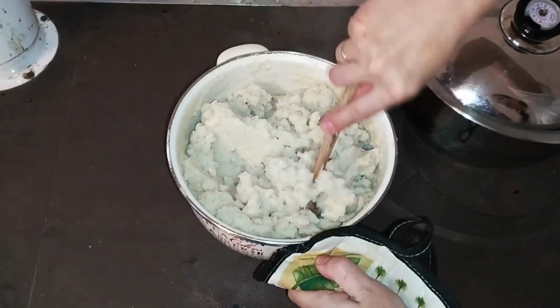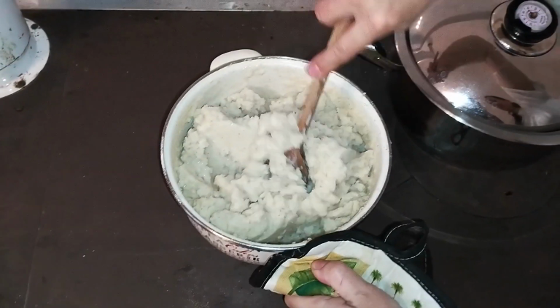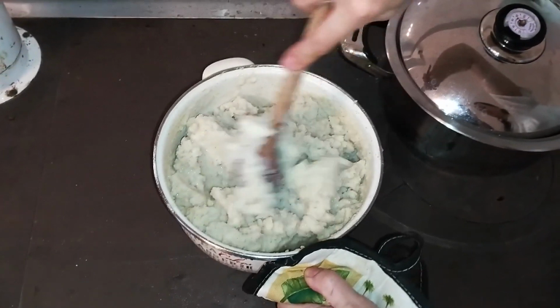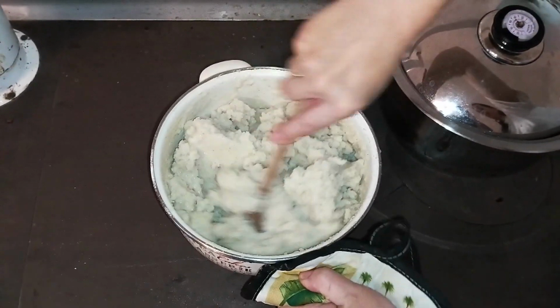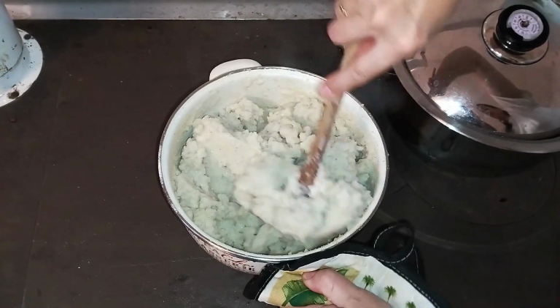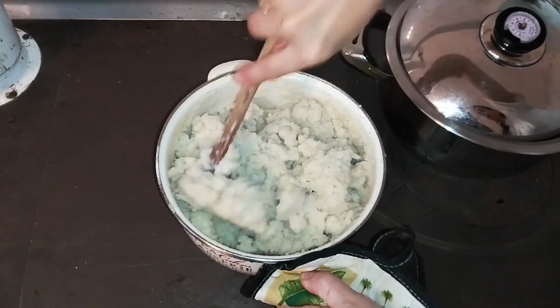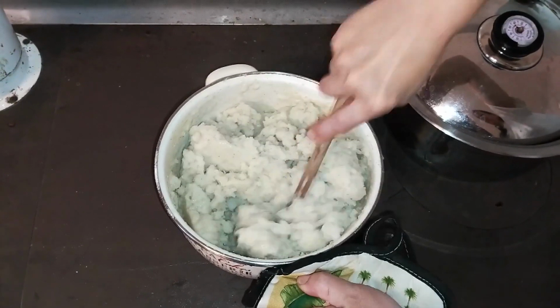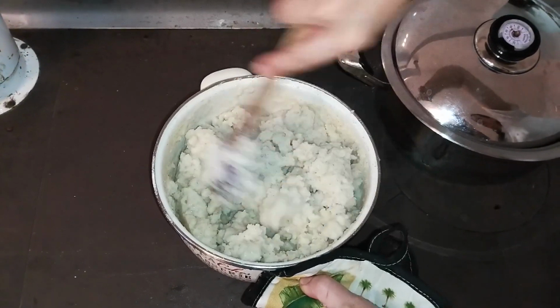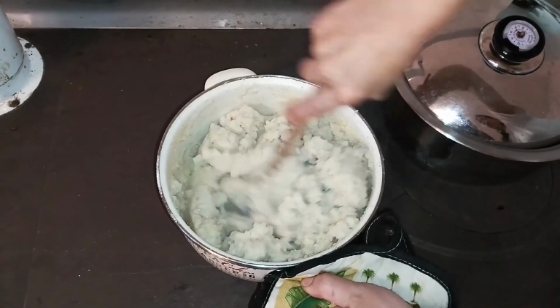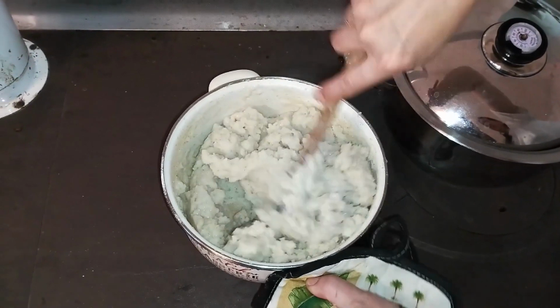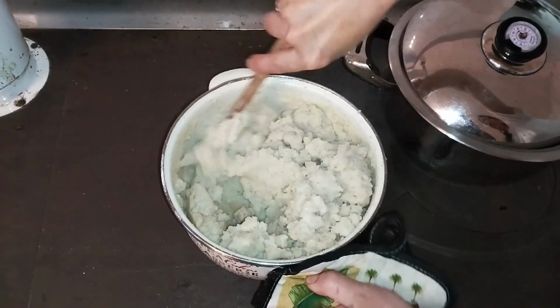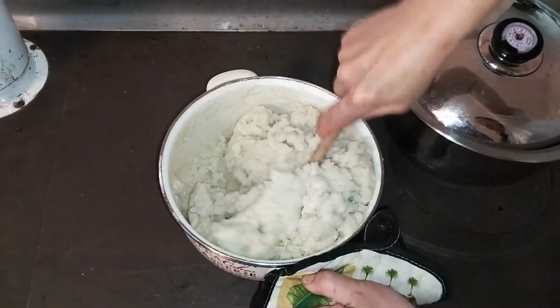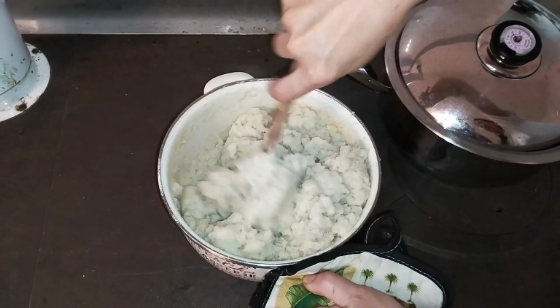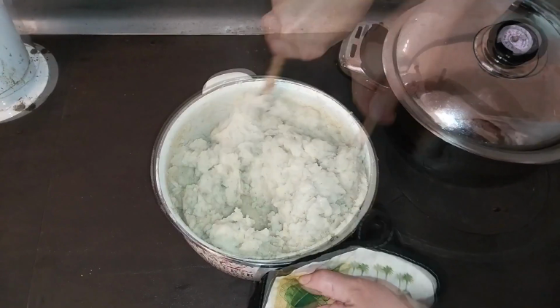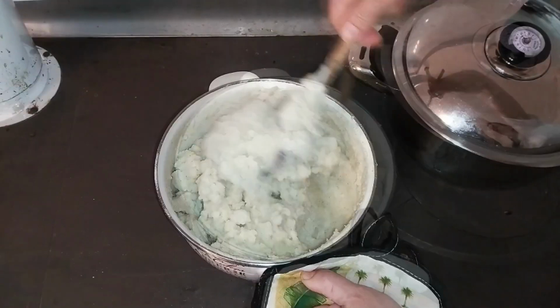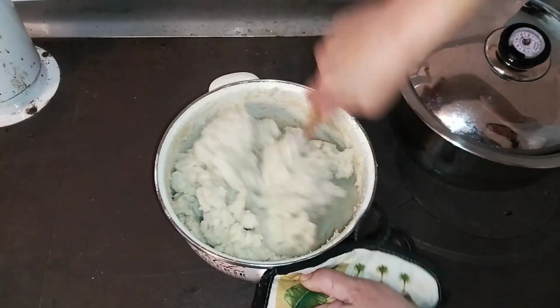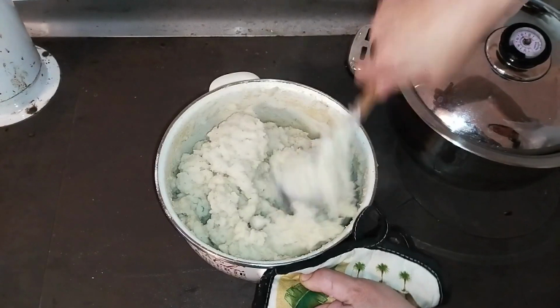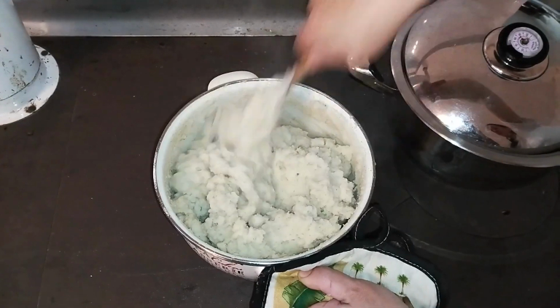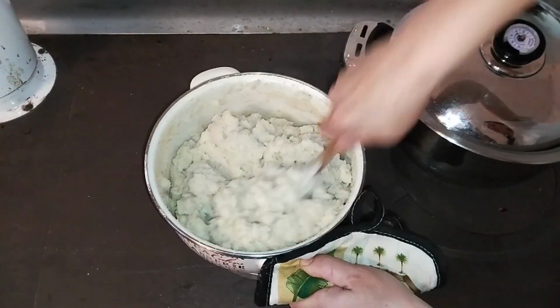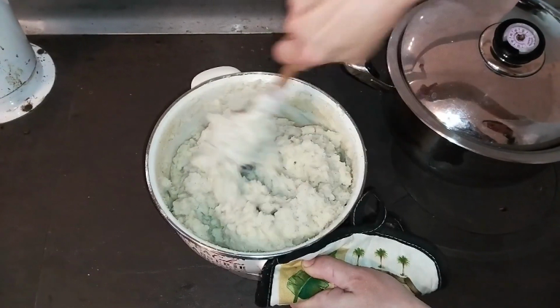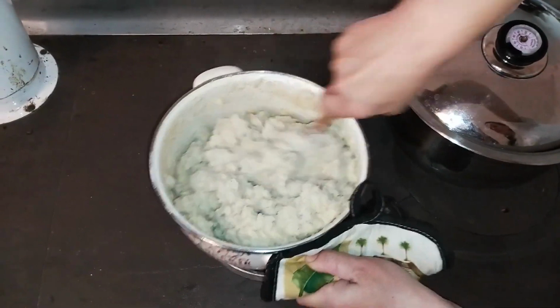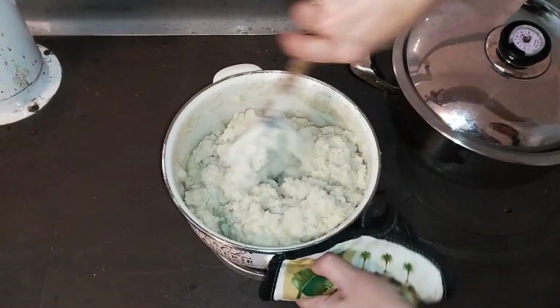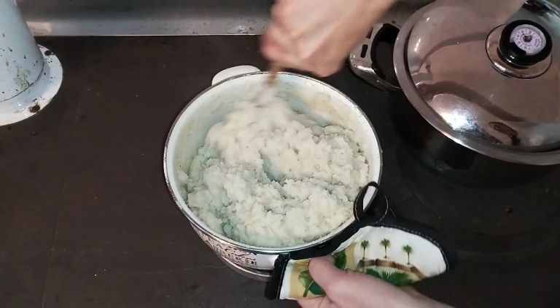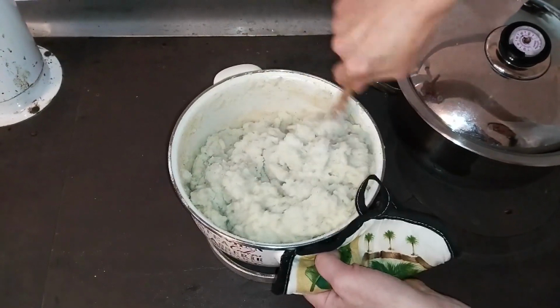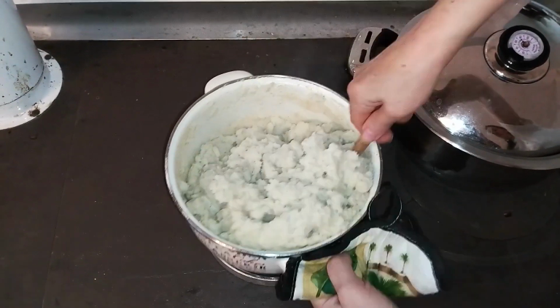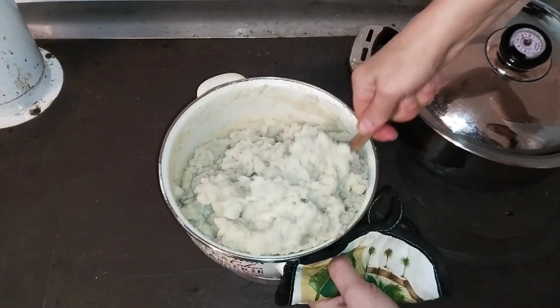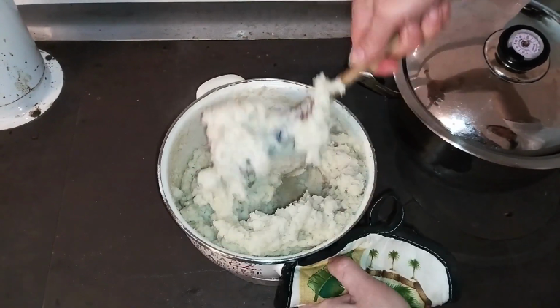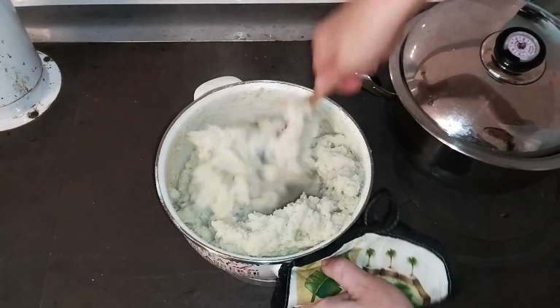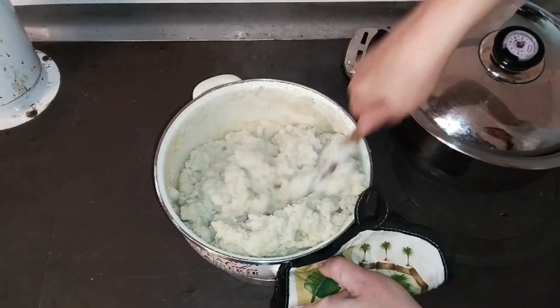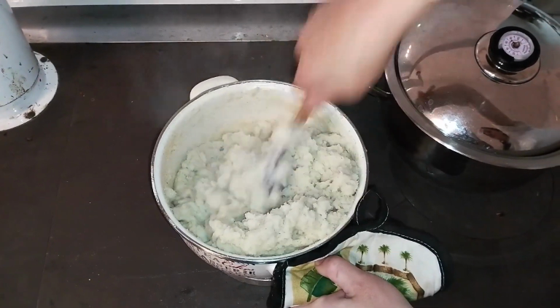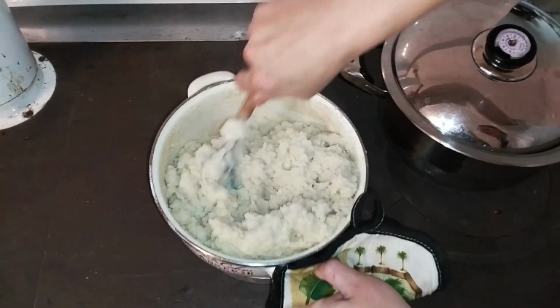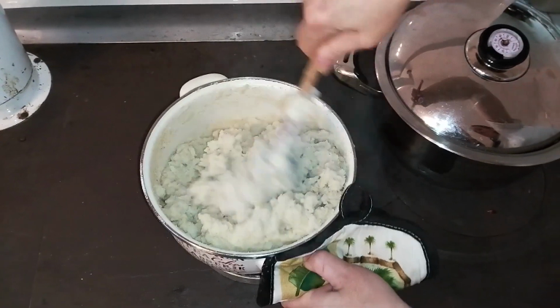The porridge is finished when it has a nice, mushy, stretchy texture to it, much like mashed potatoes for instance.